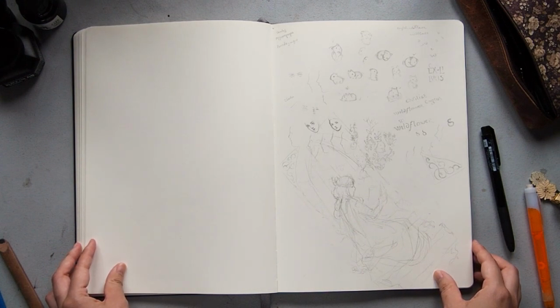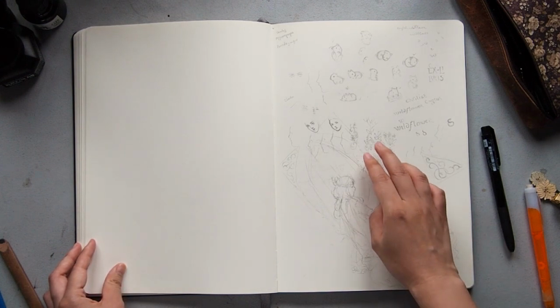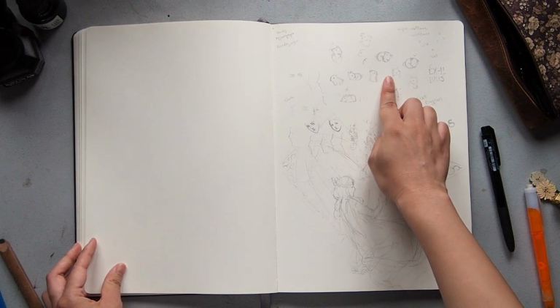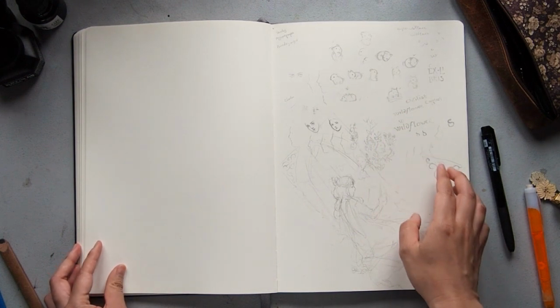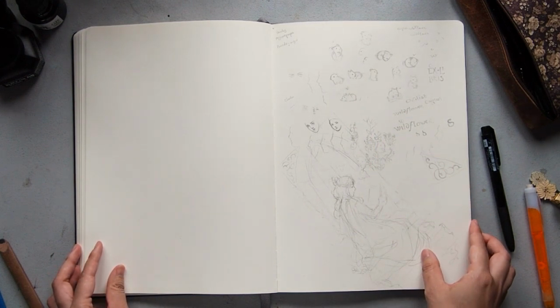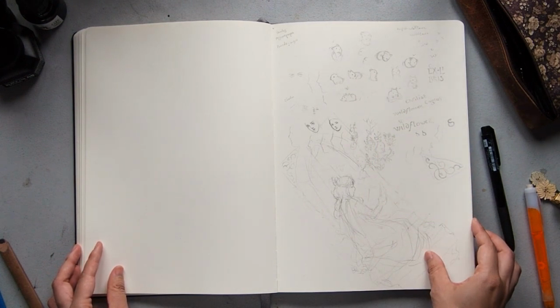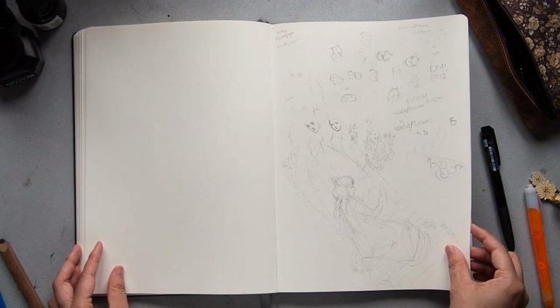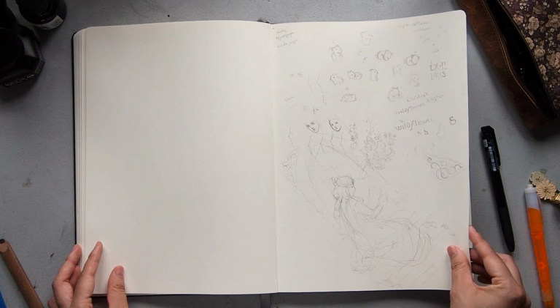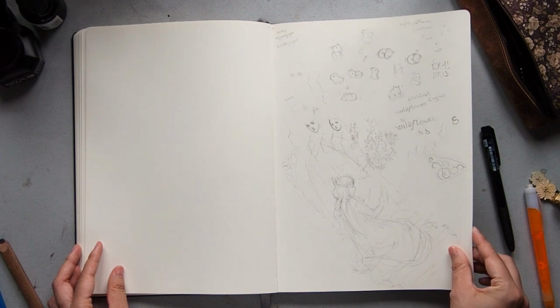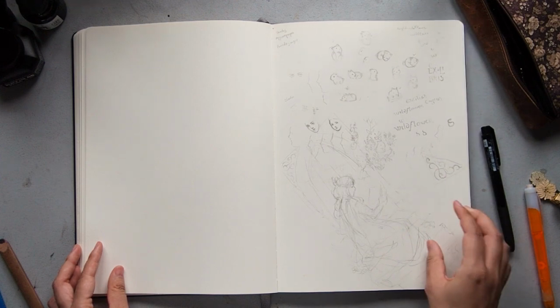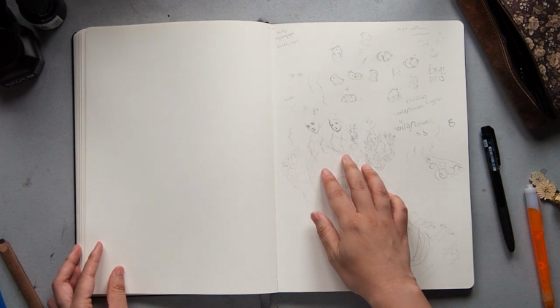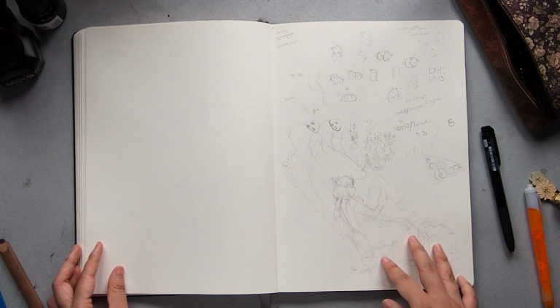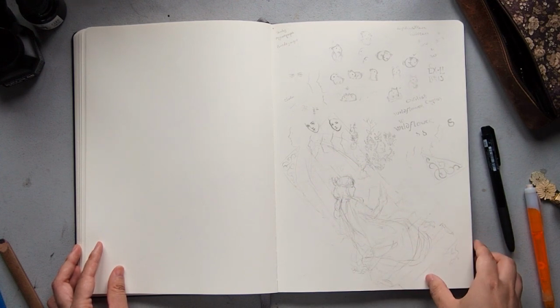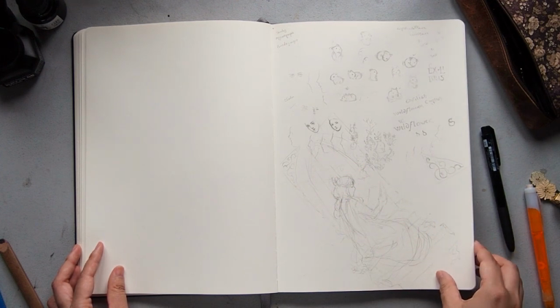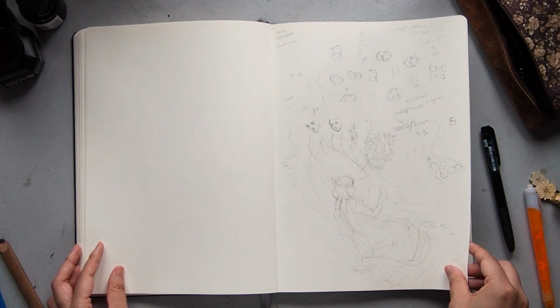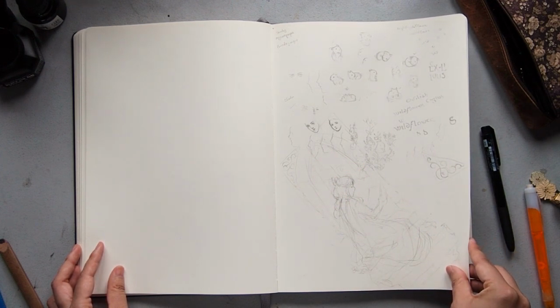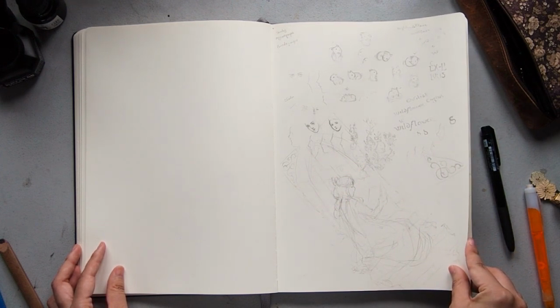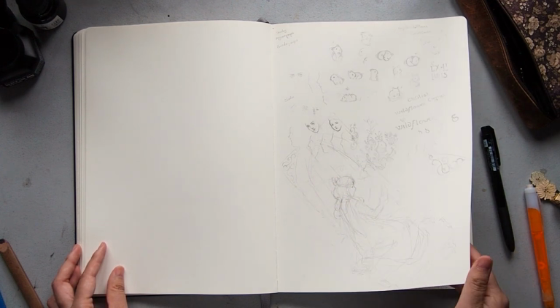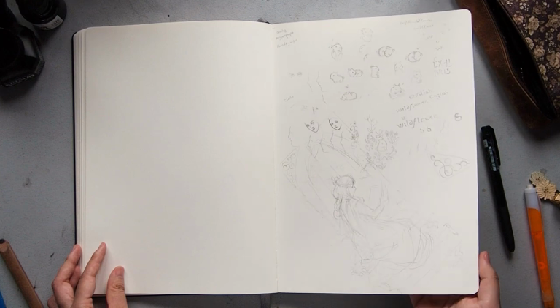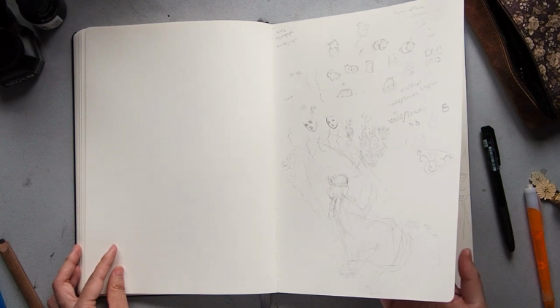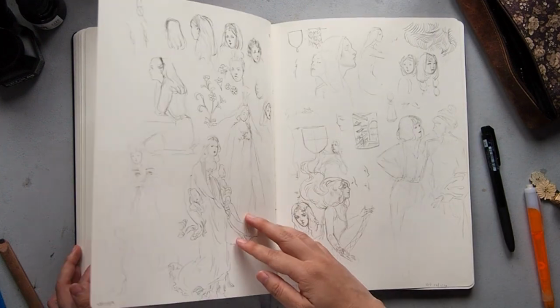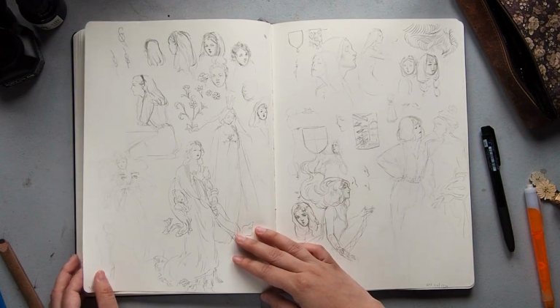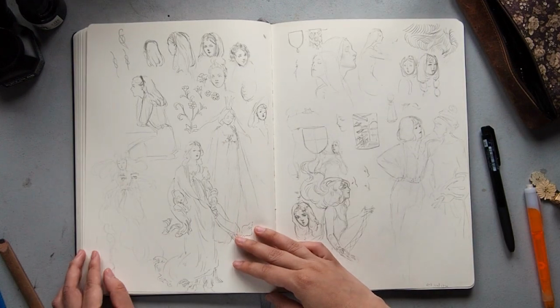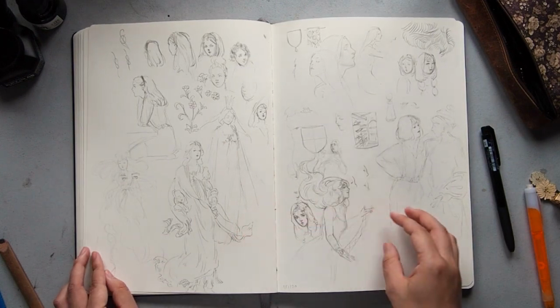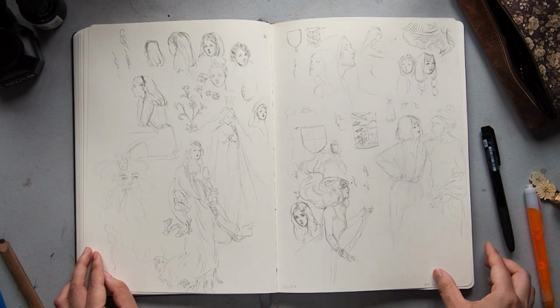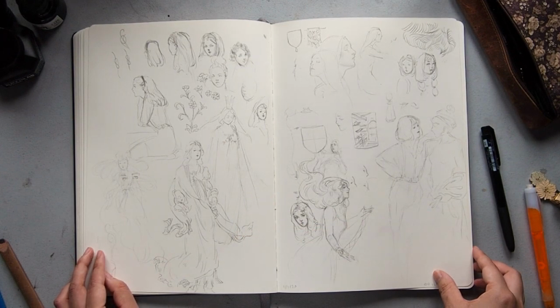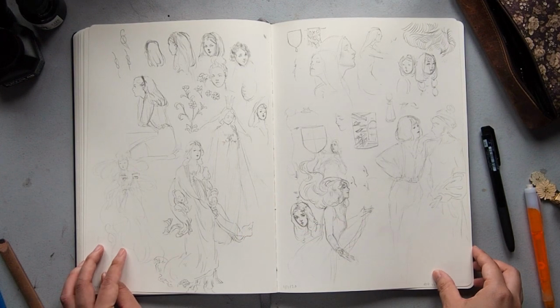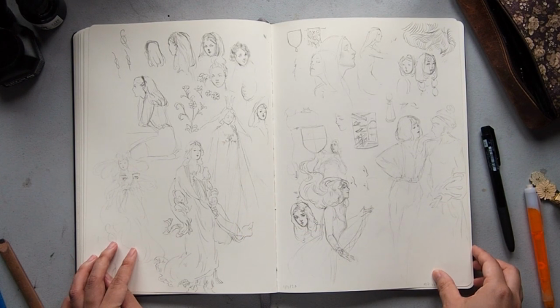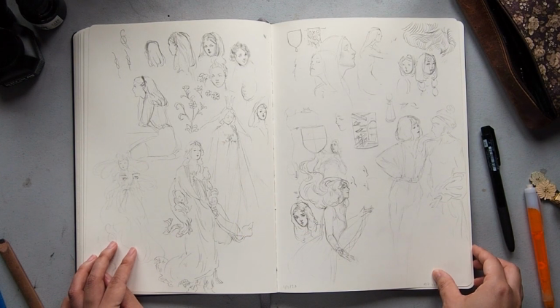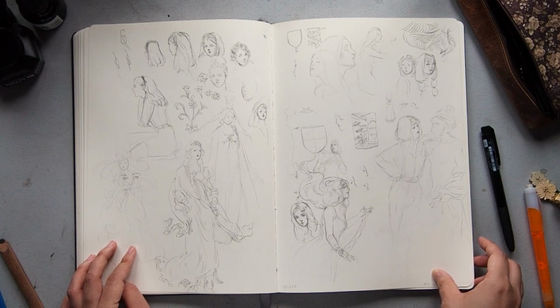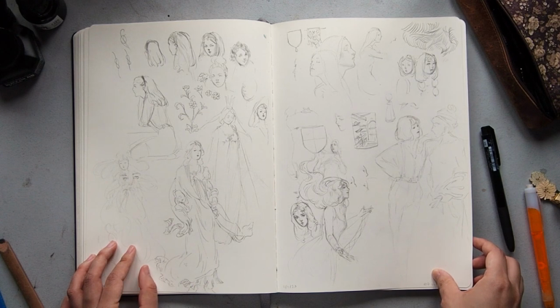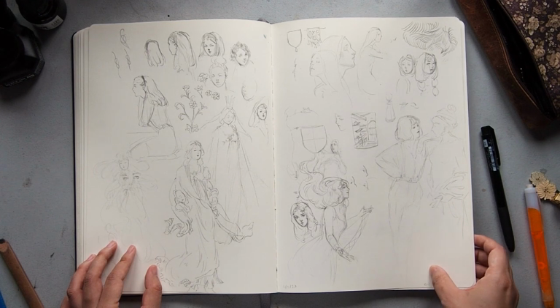Some more bunnies. This was a sketch for something that never really eventuated. More sketches.